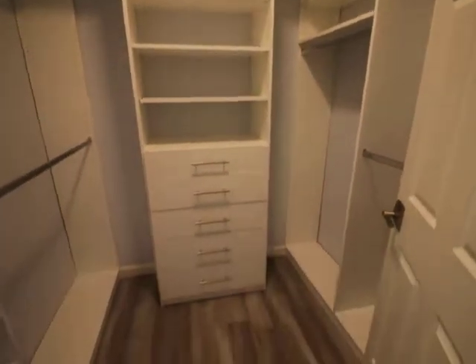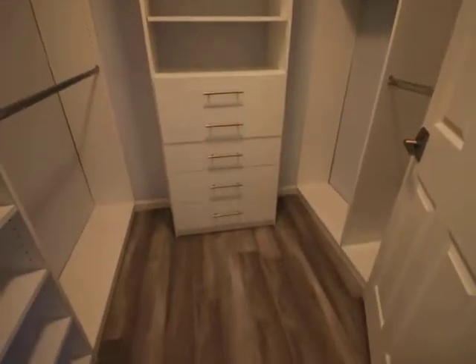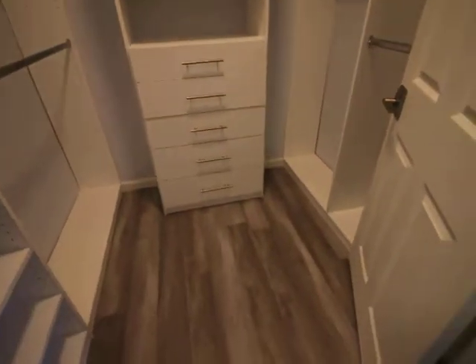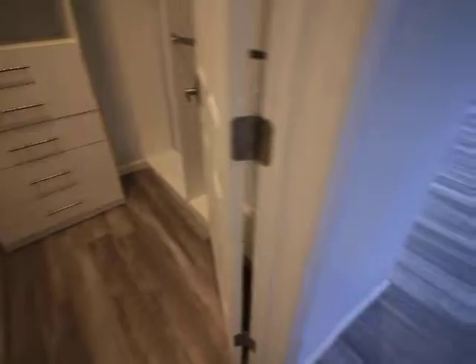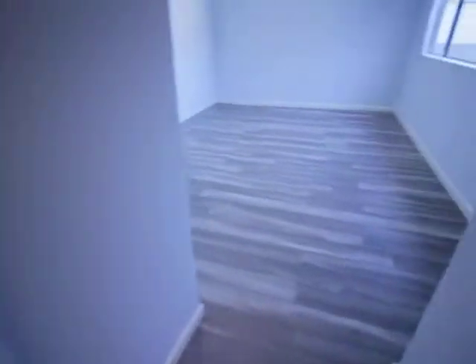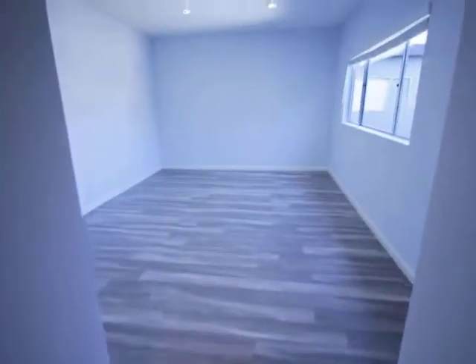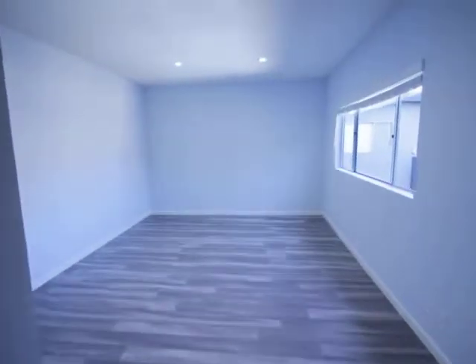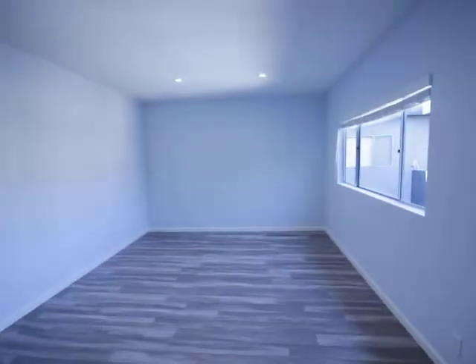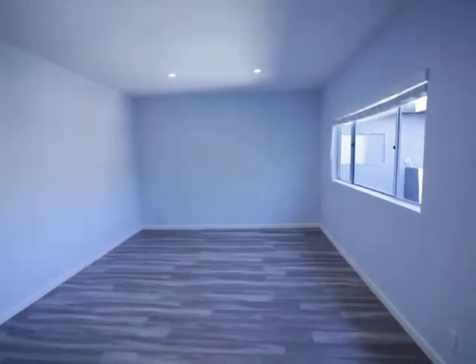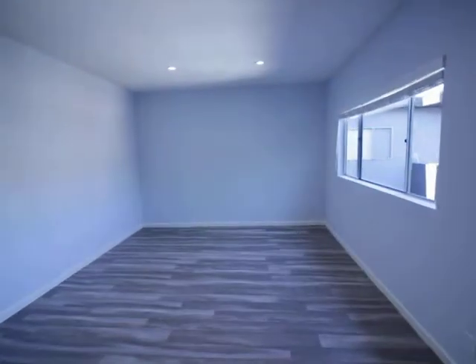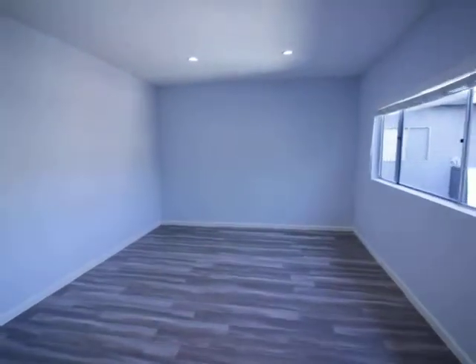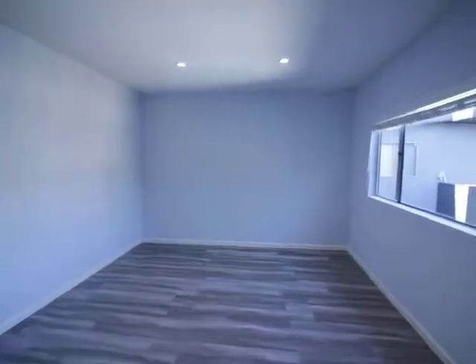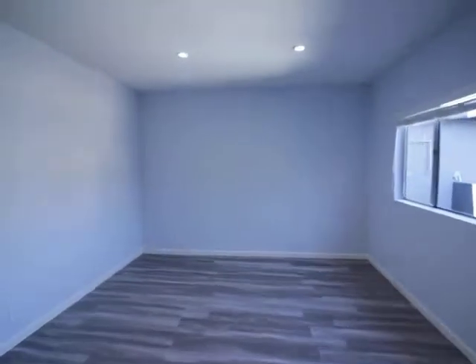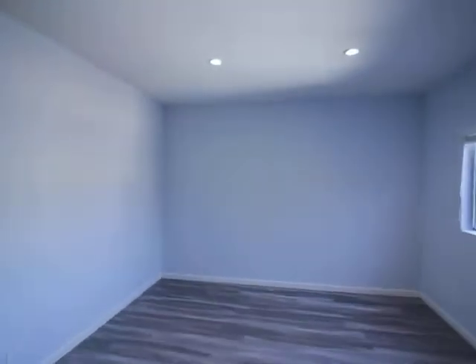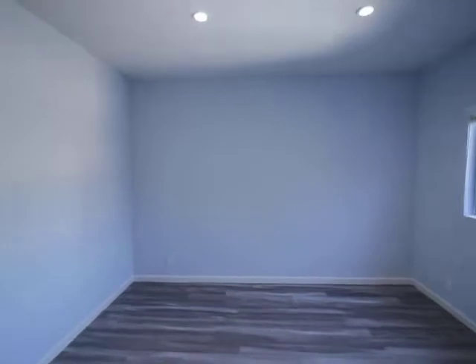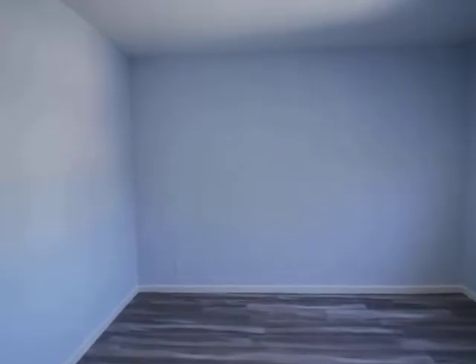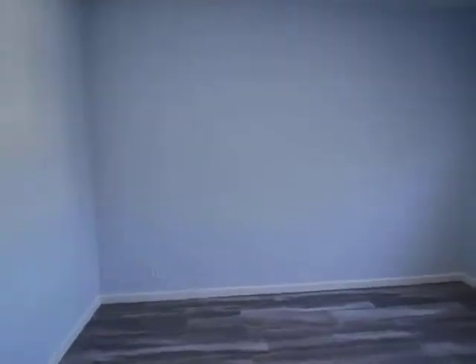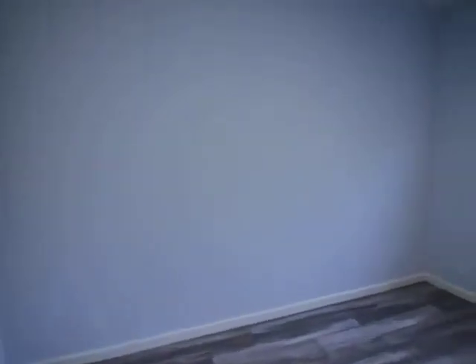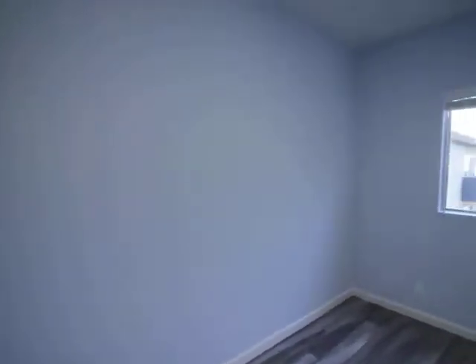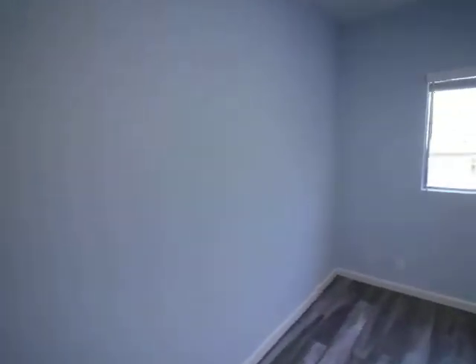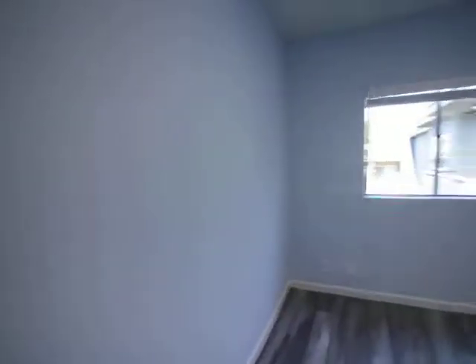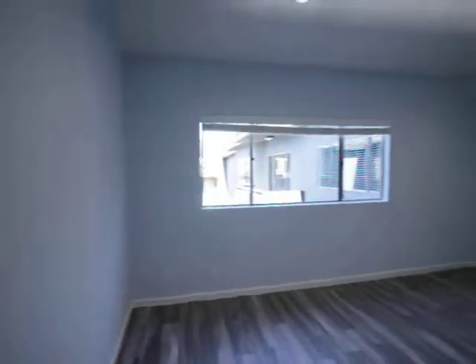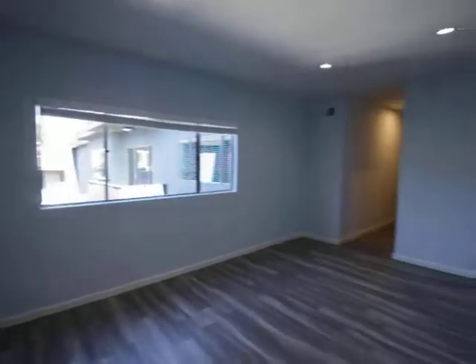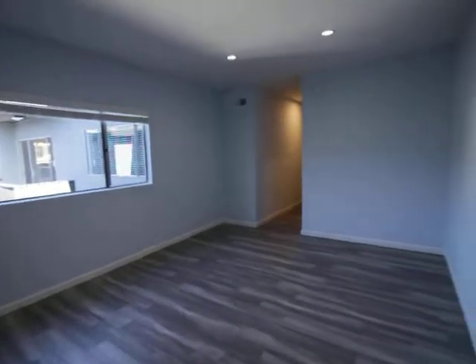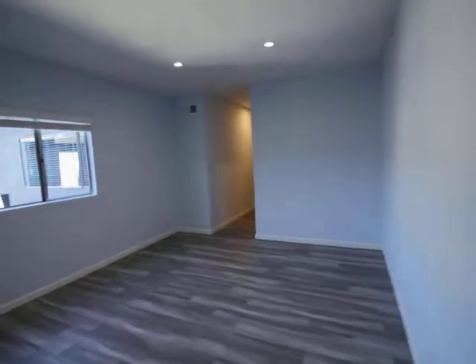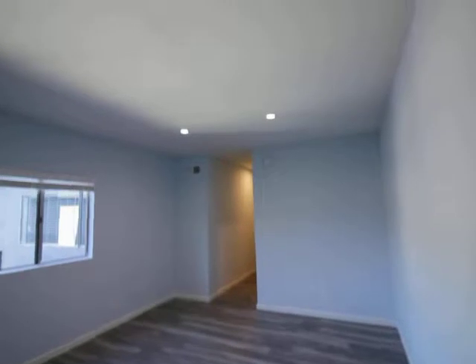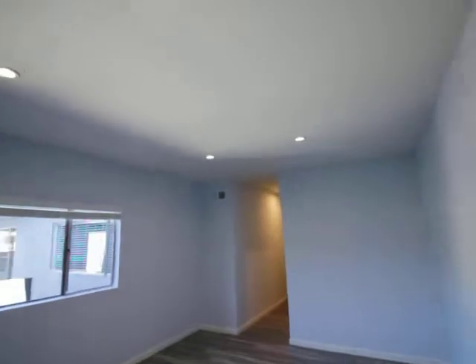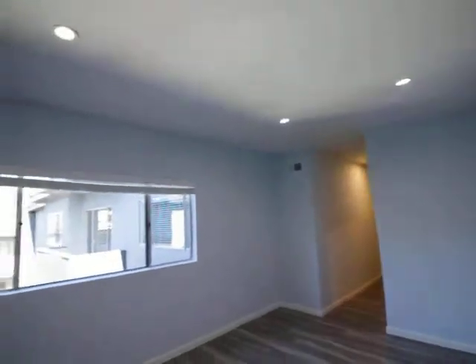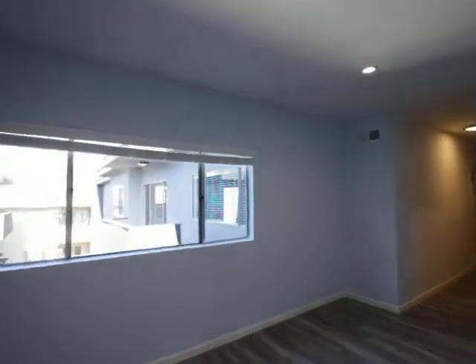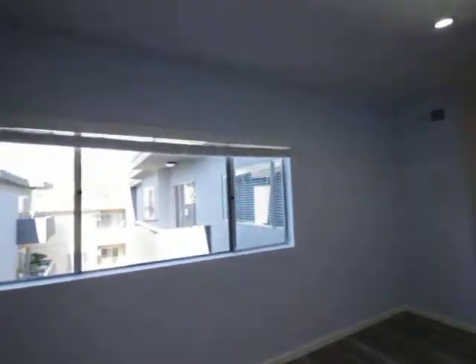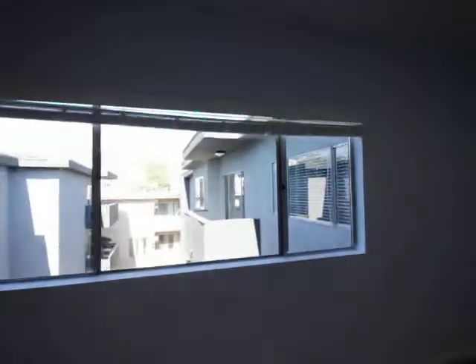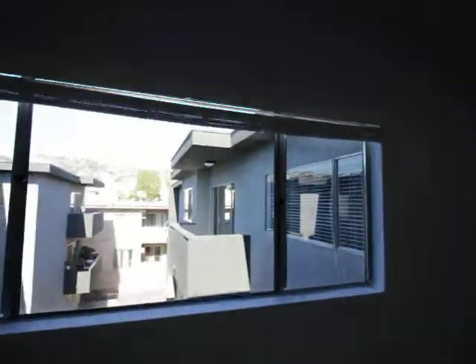And the master bedroom. What's nice about this is it has great light, especially at night, looking right out to the hills.